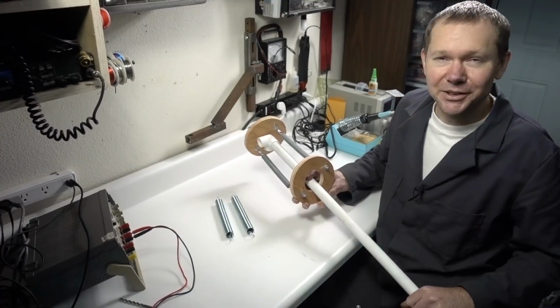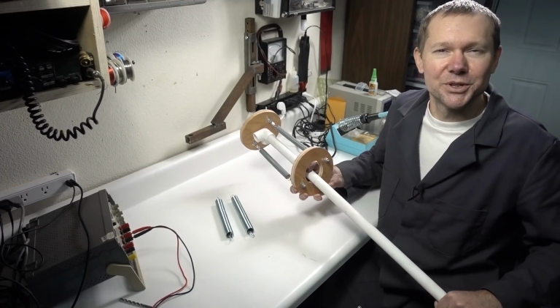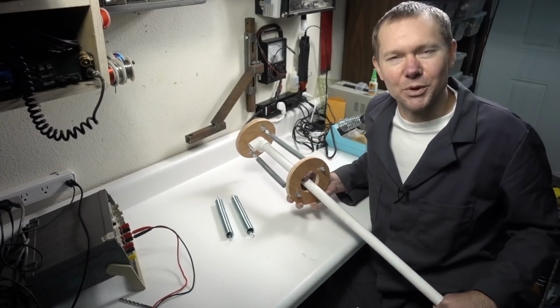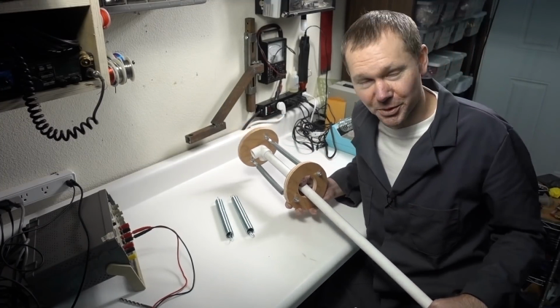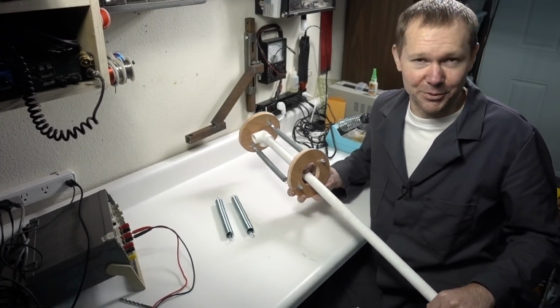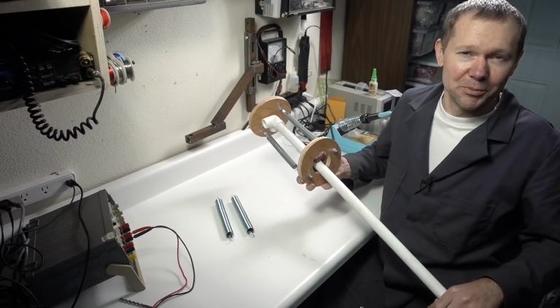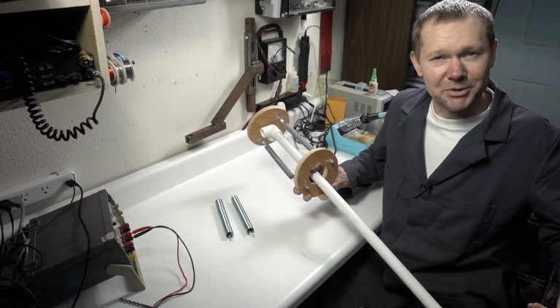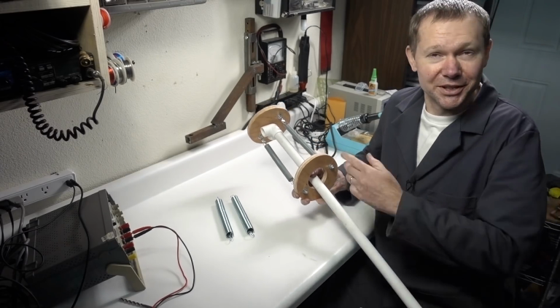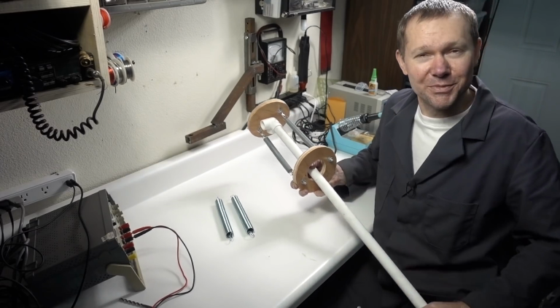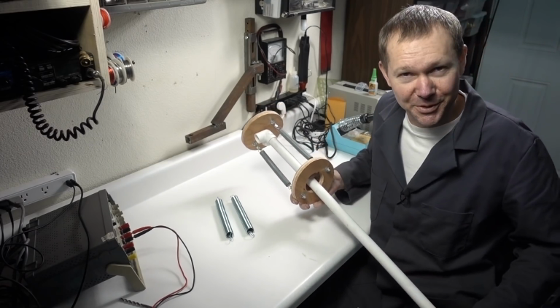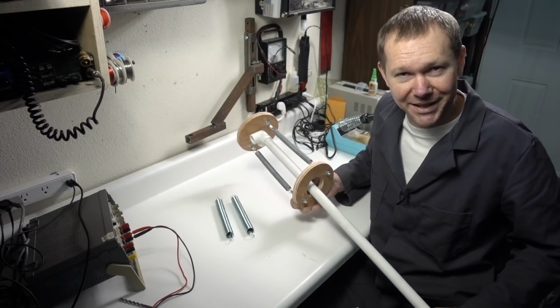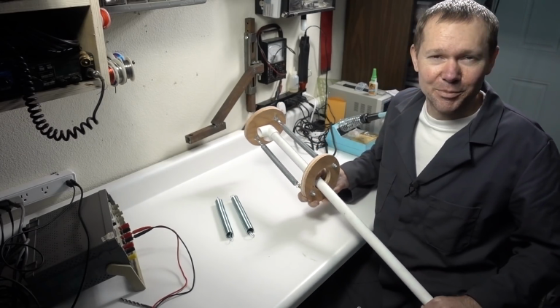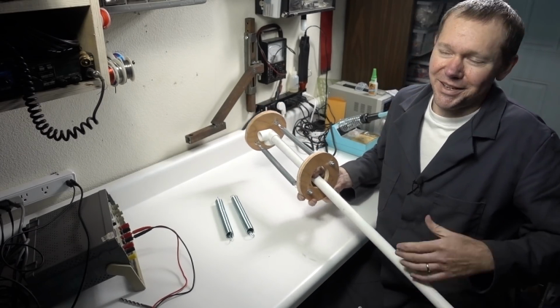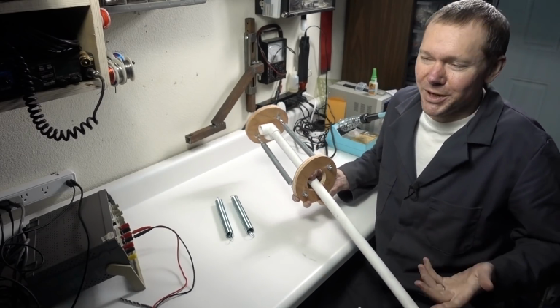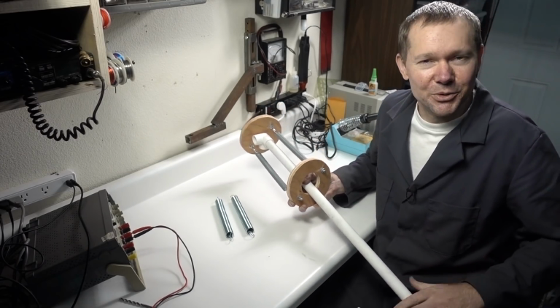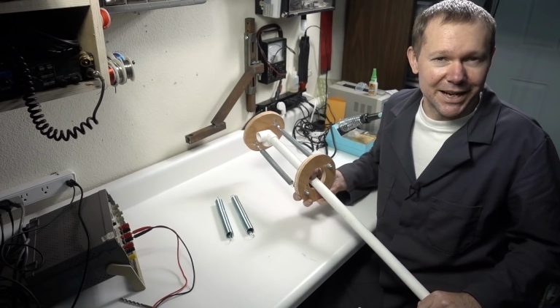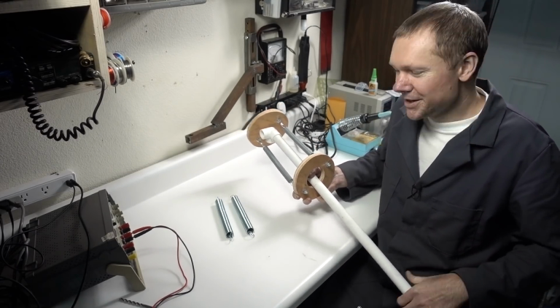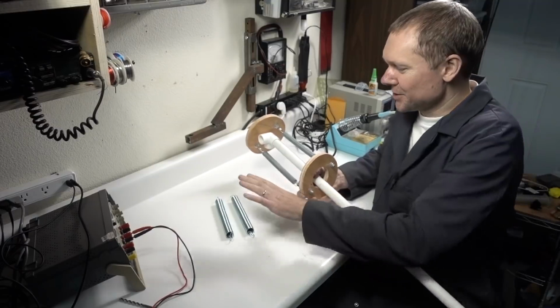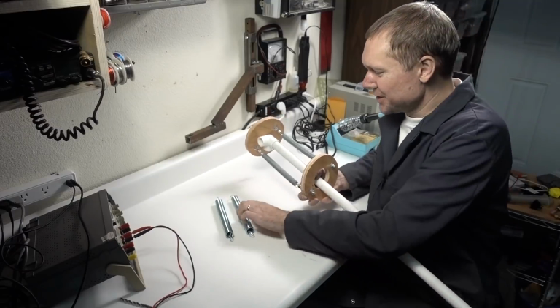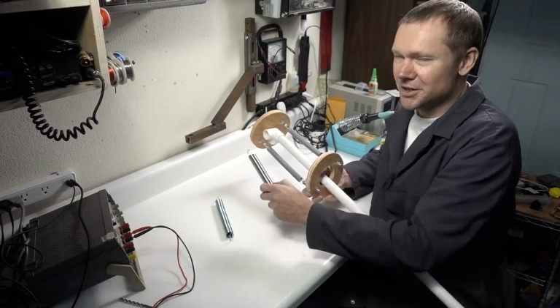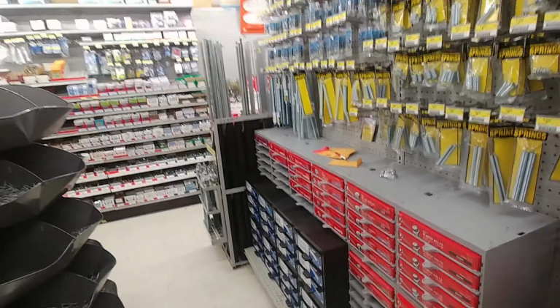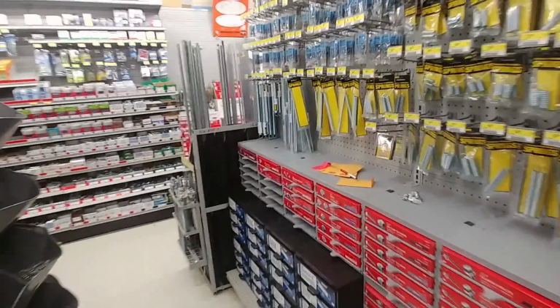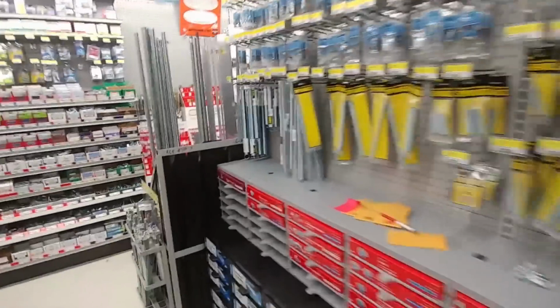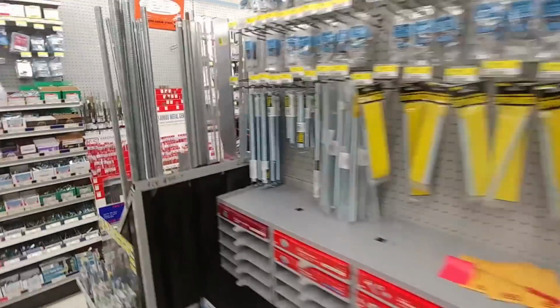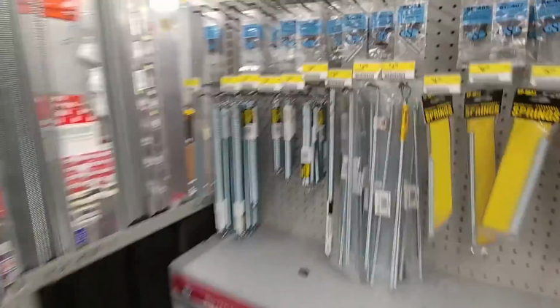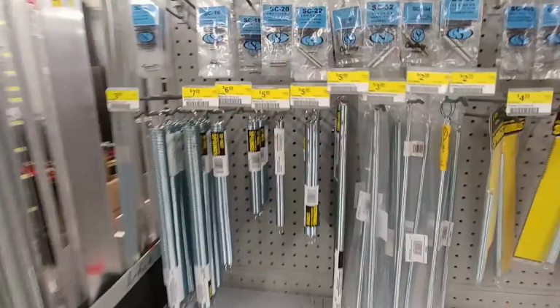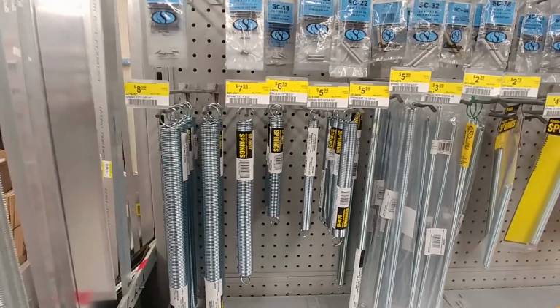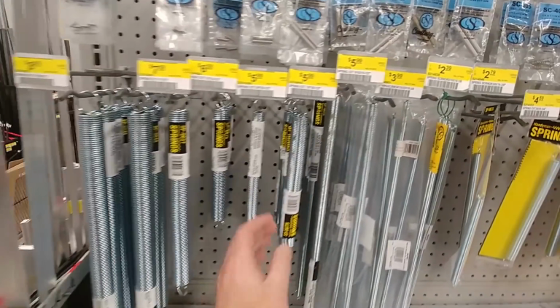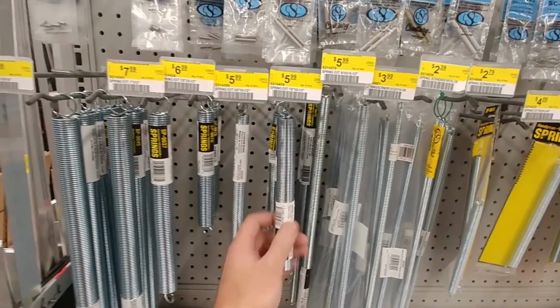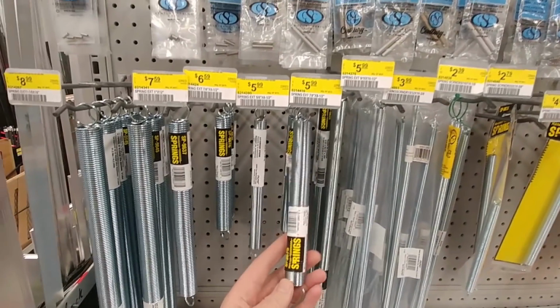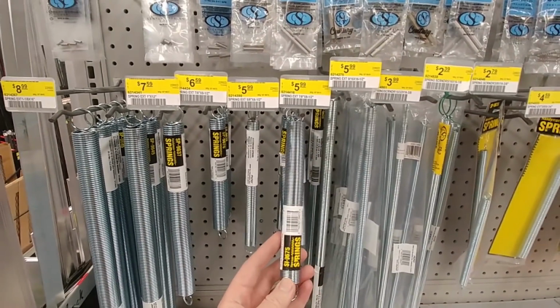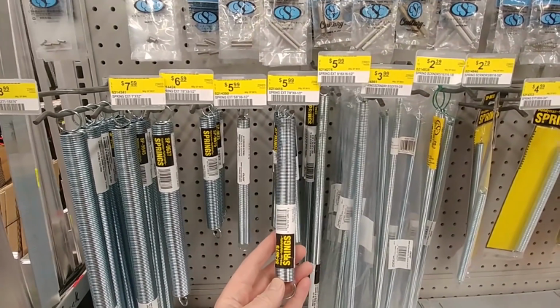Clearly that wasn't what we were hoping for. We were hoping the object would get launched much, much further than that, but we kind of knew that might happen. So in anticipation, when I headed to the hardware store last time, I picked up some much stiffer springs. So we're going to swap those in and try them out.